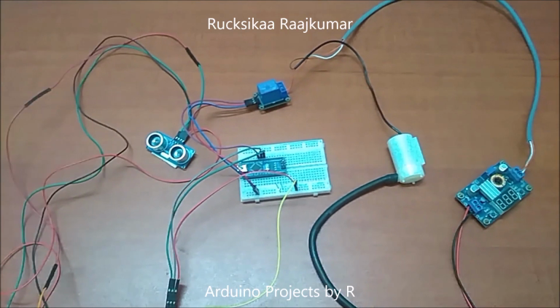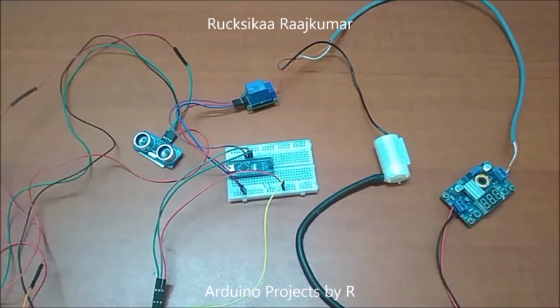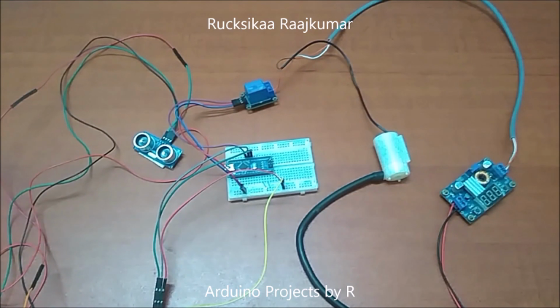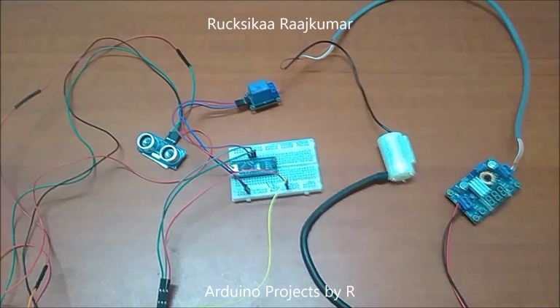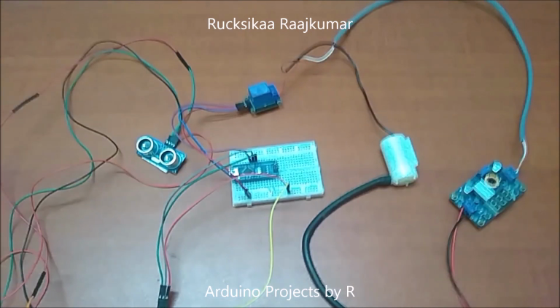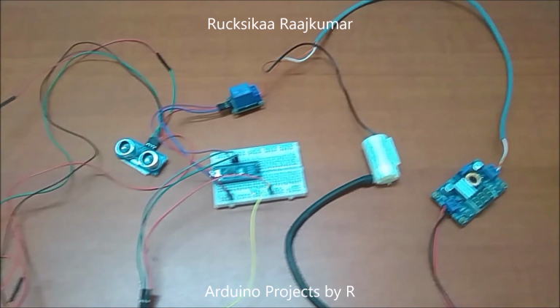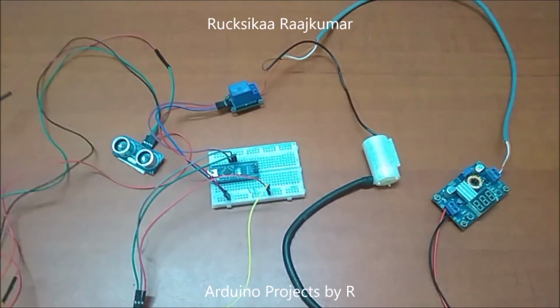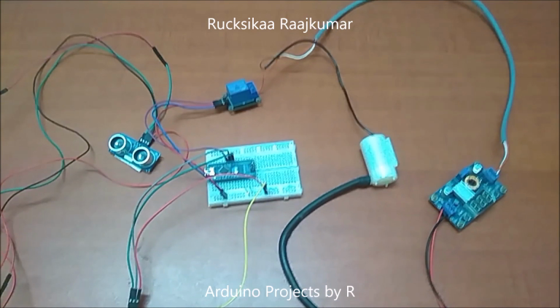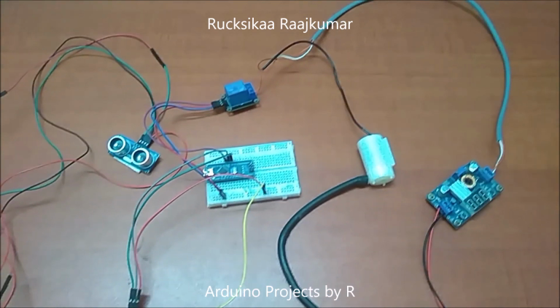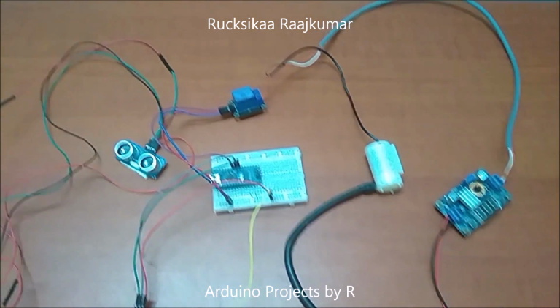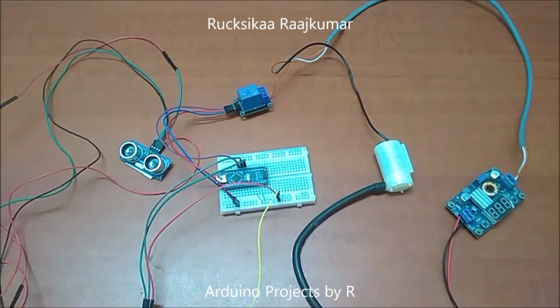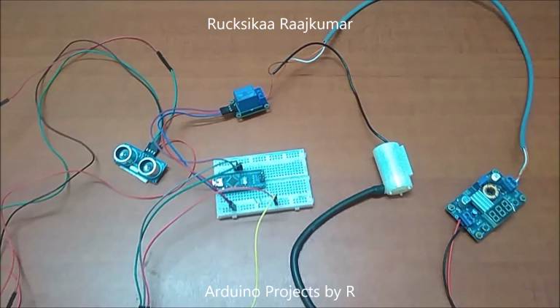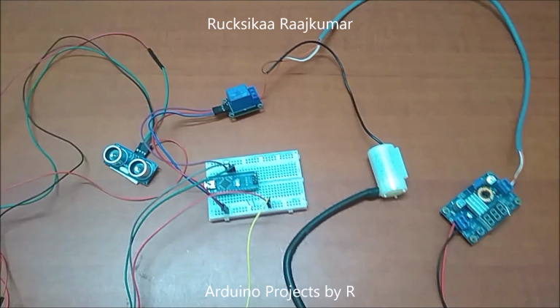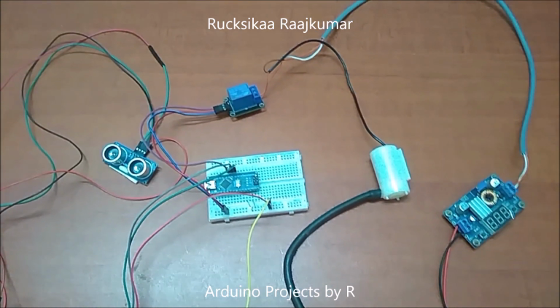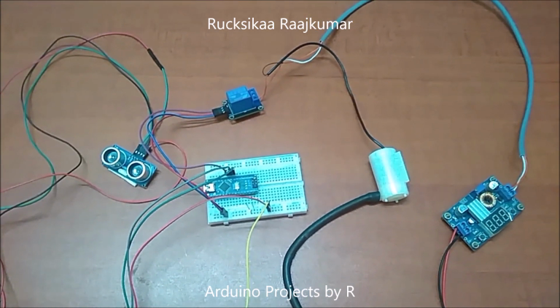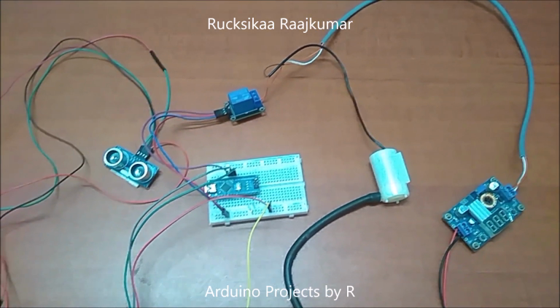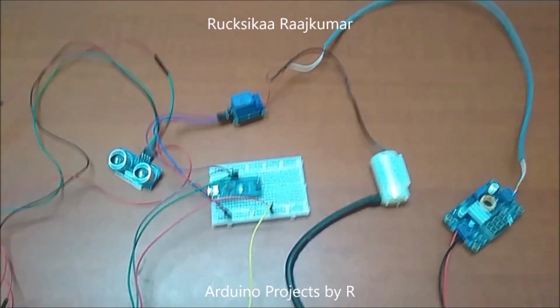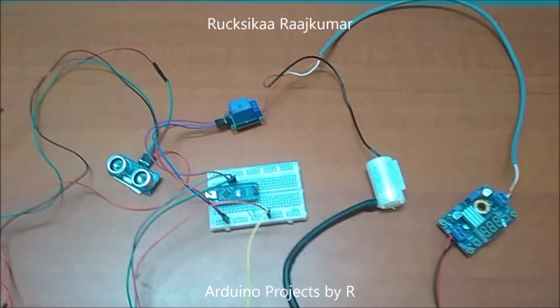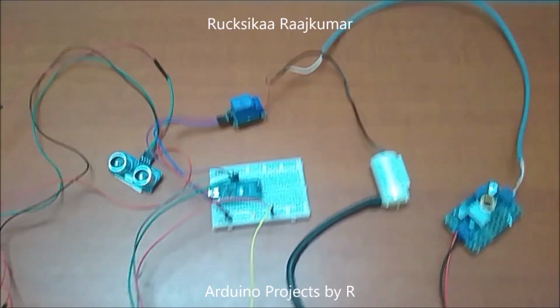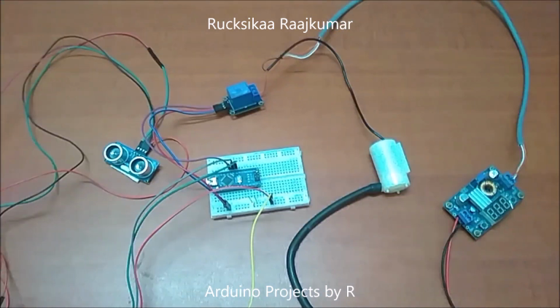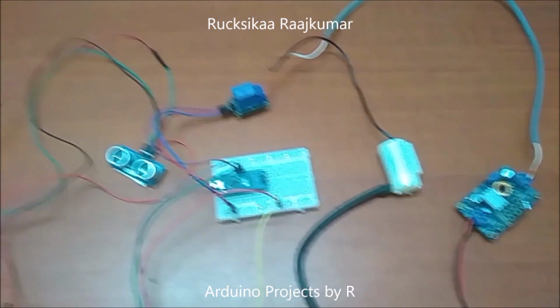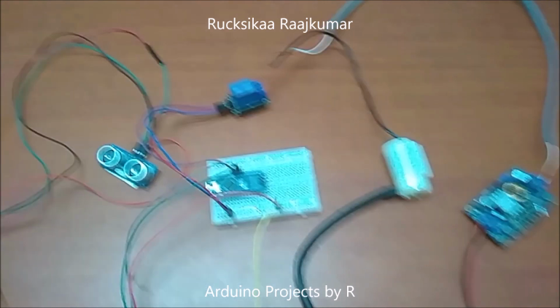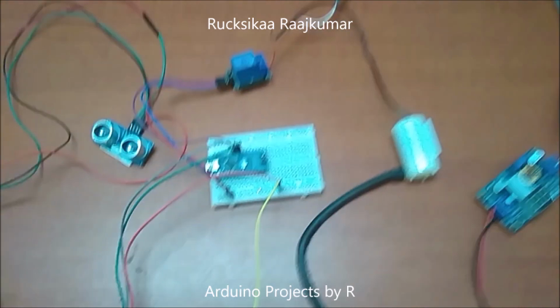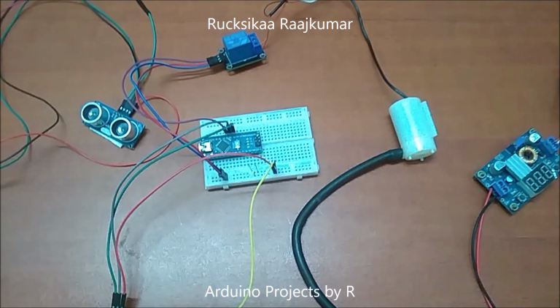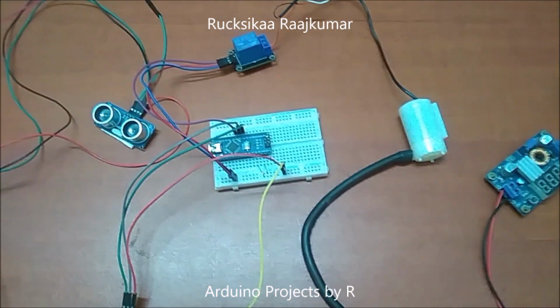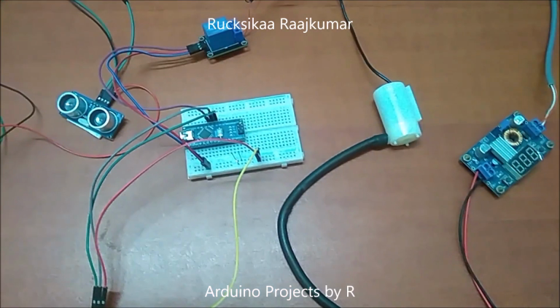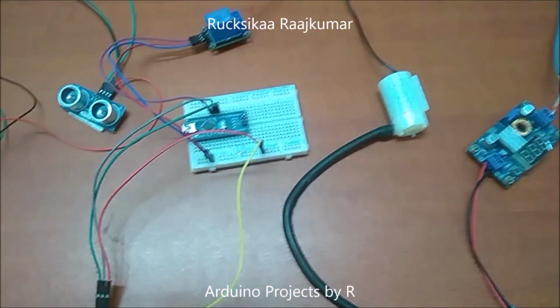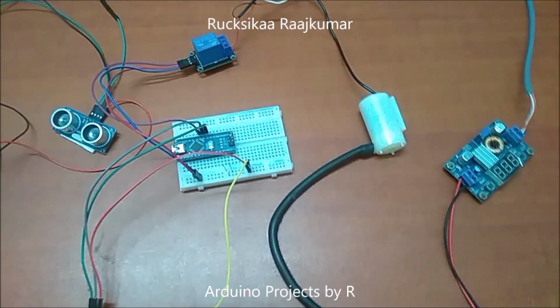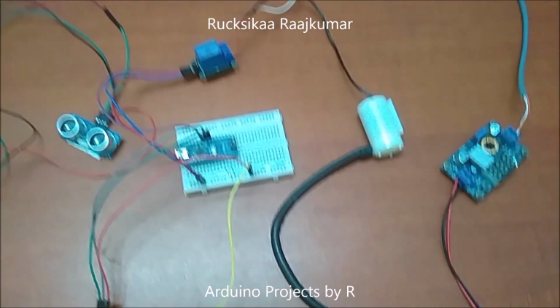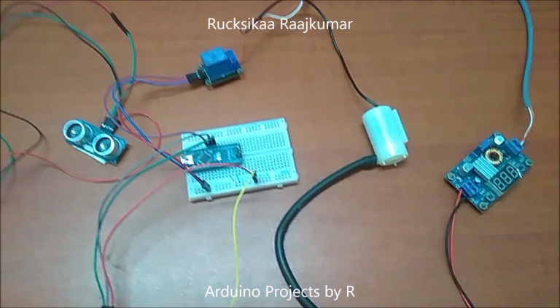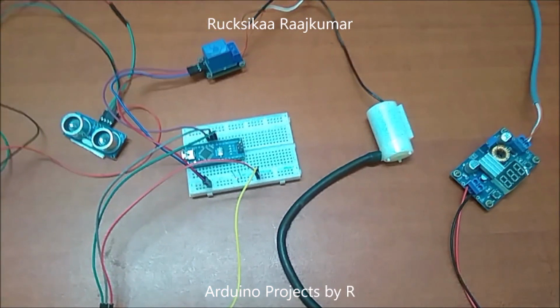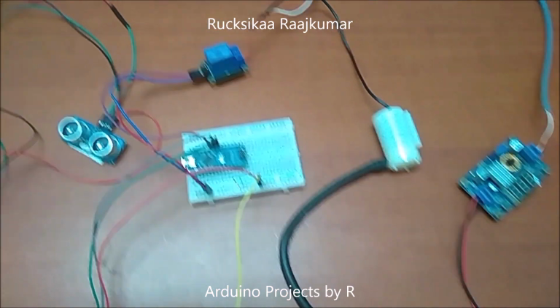Hello, everyone. This is Rukshika Rajkuma from Arduino Projects by ART, and today I'm going to present to you my automatic faucet using Arduino.